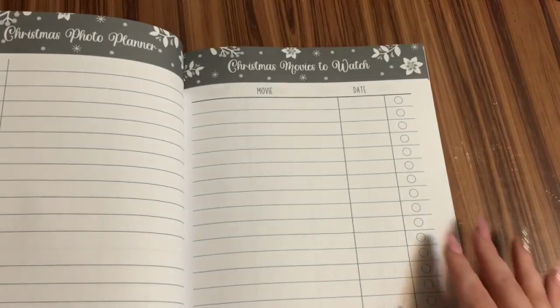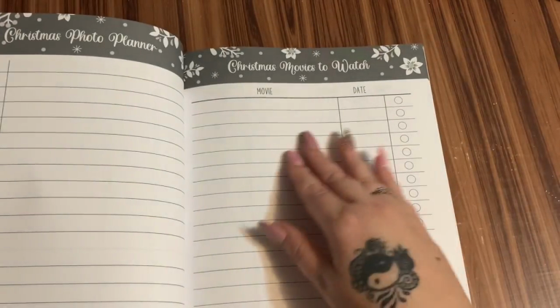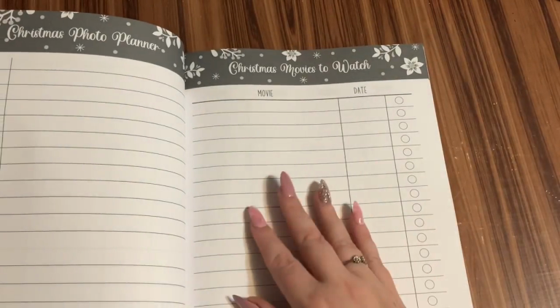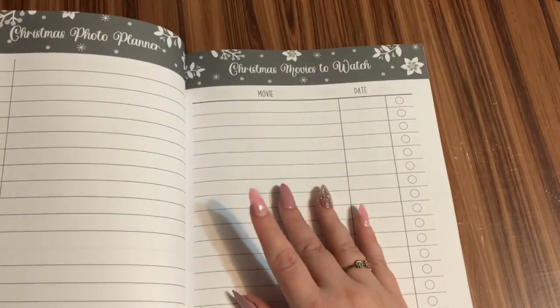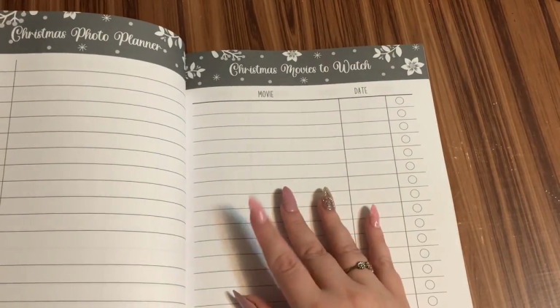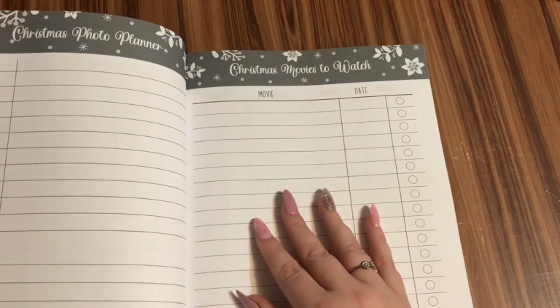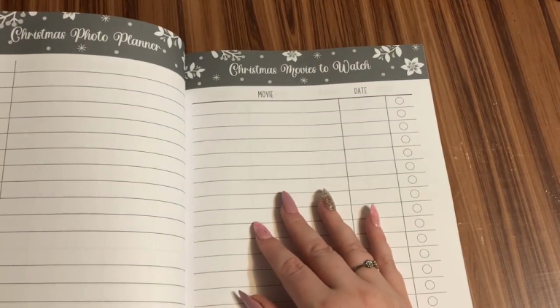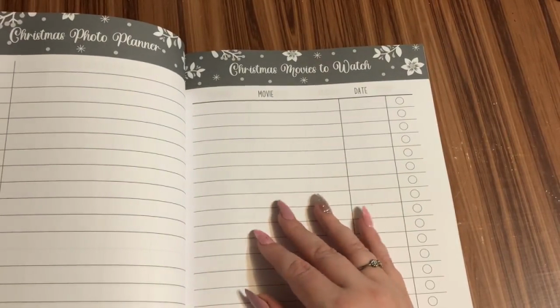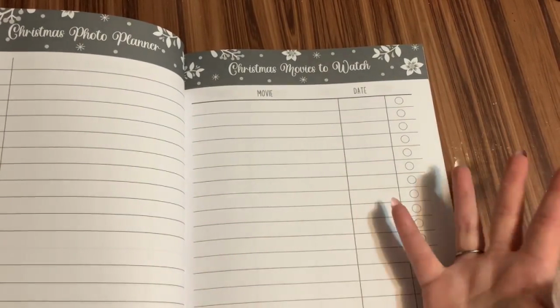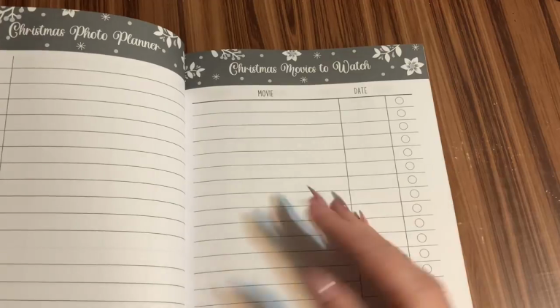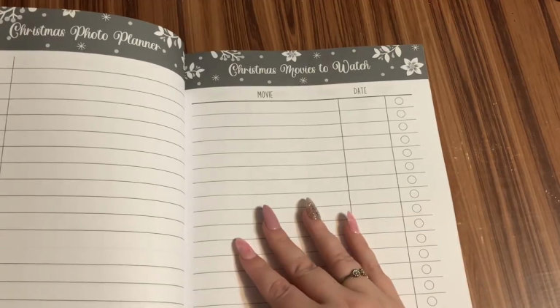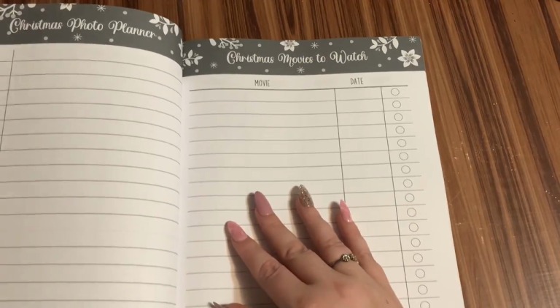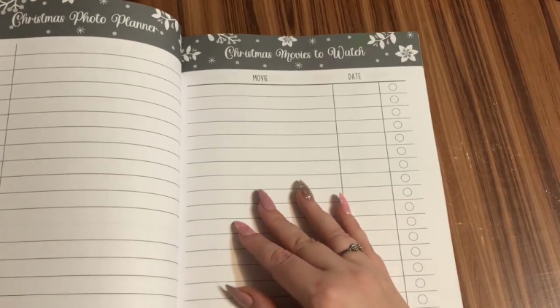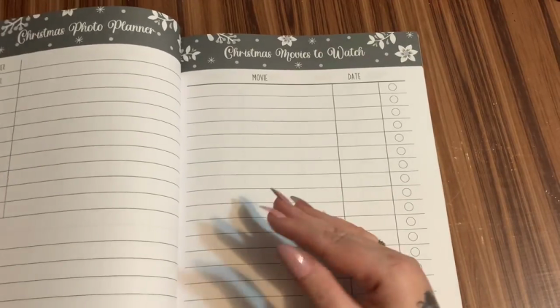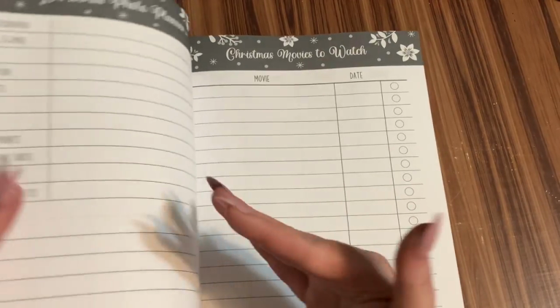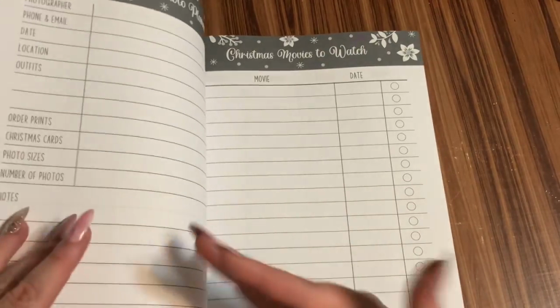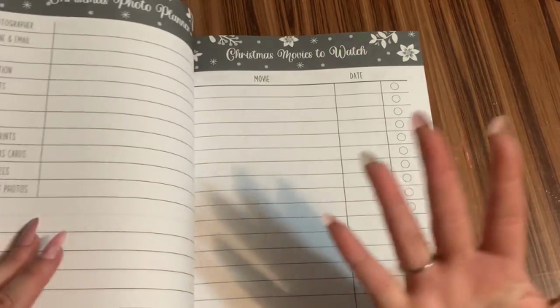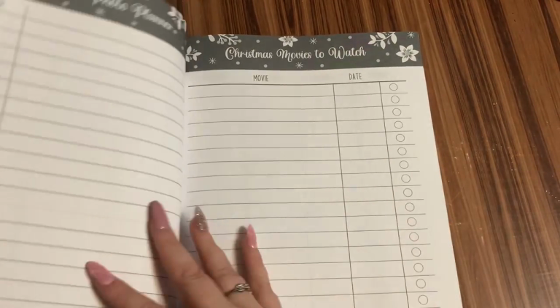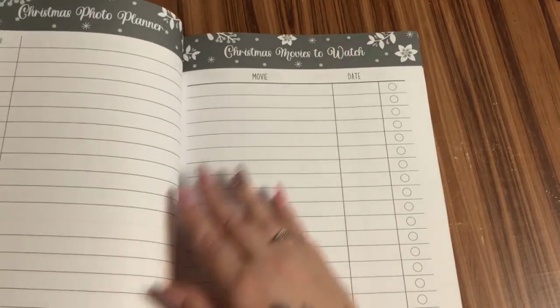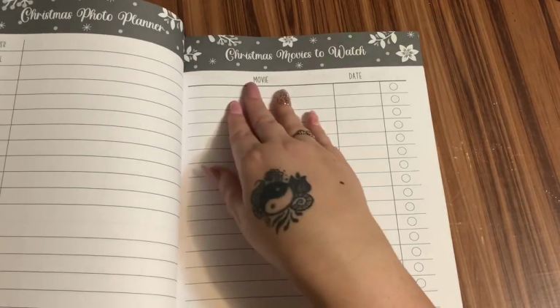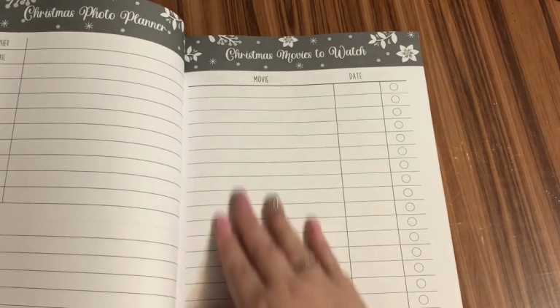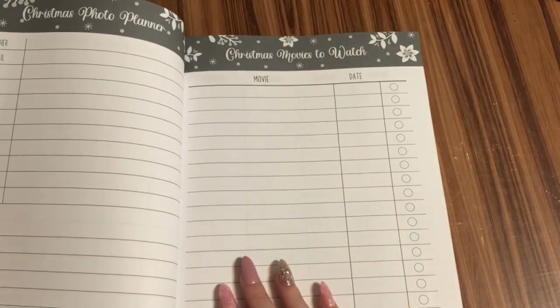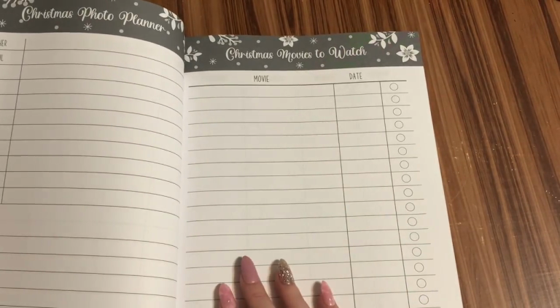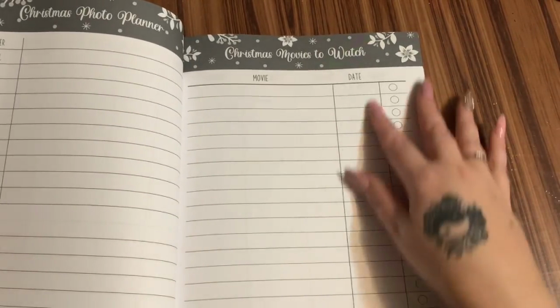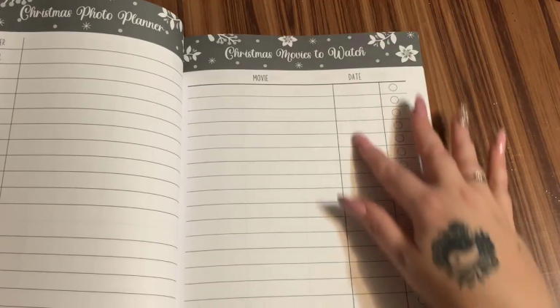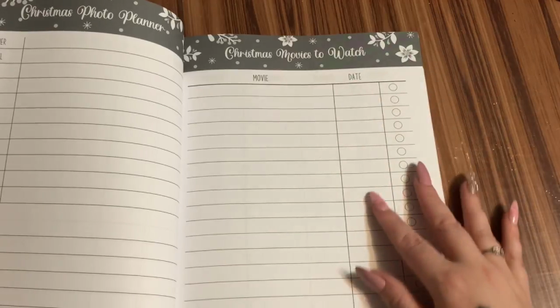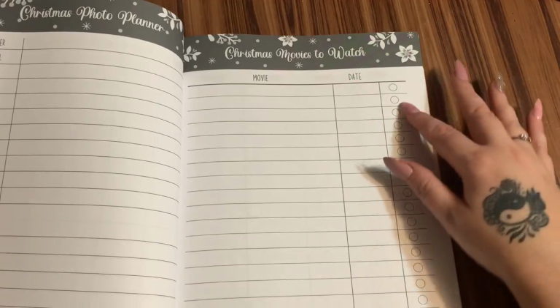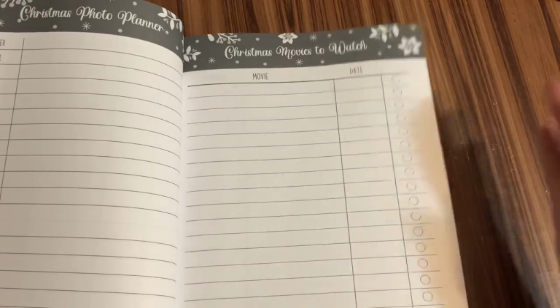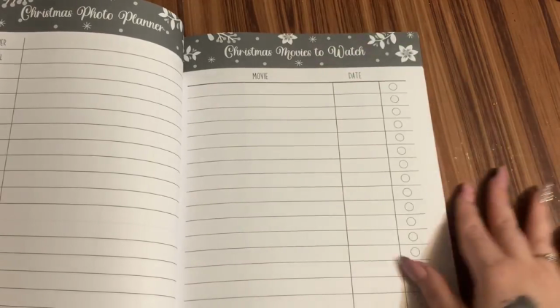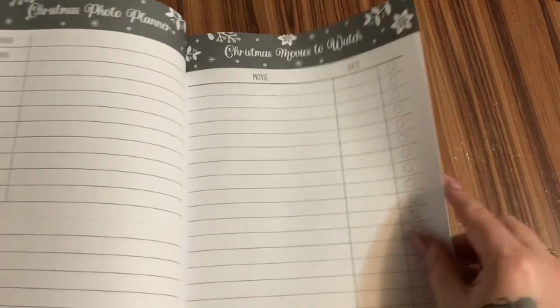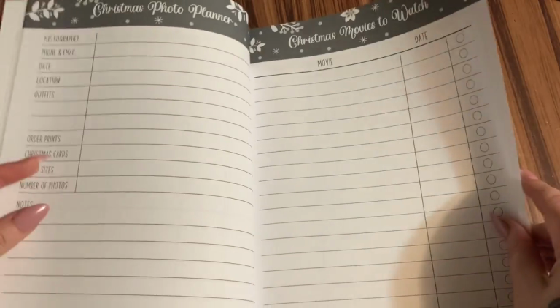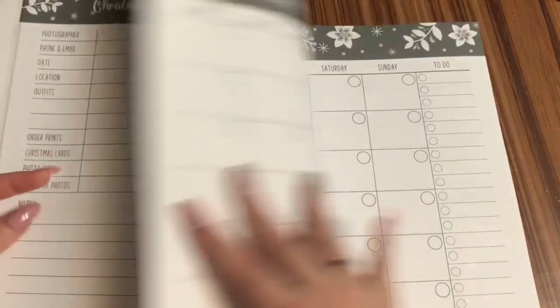A list of Christmas movies to watch. I know I like to watch a lot of Christmas movies. If you want to have like Christmas movie parties, you can put the name of the movie here, what date you want to watch it, and then check it off as you do it.